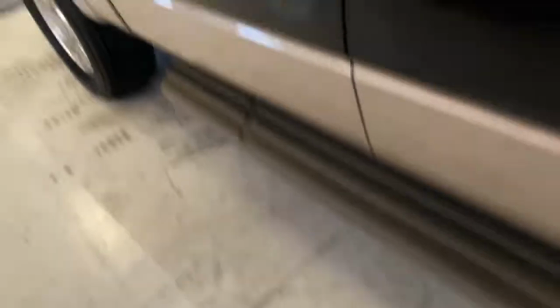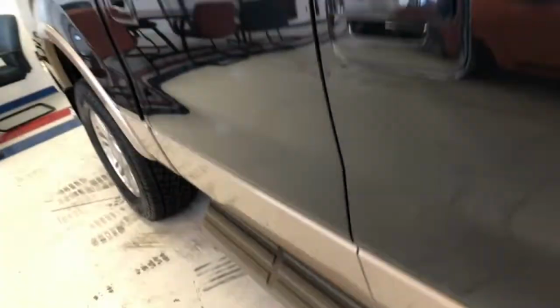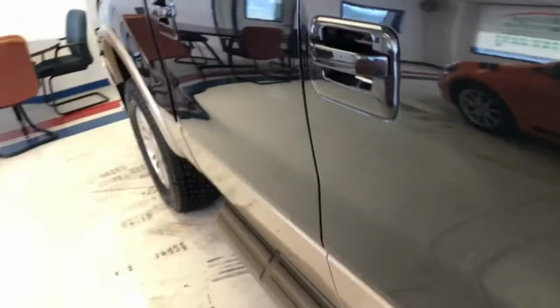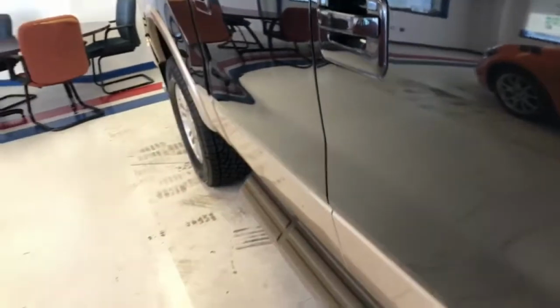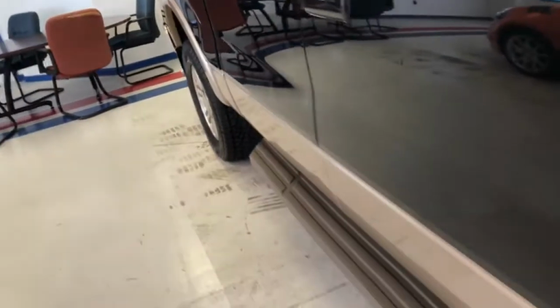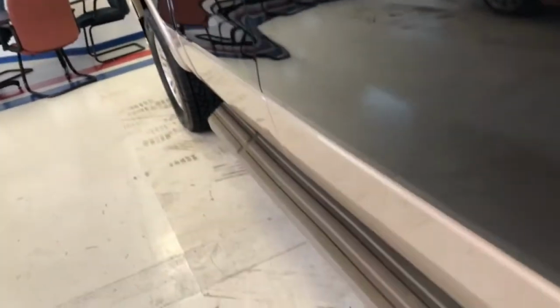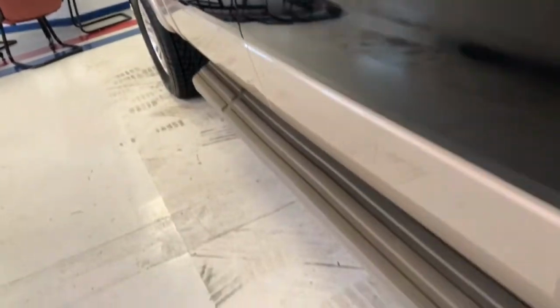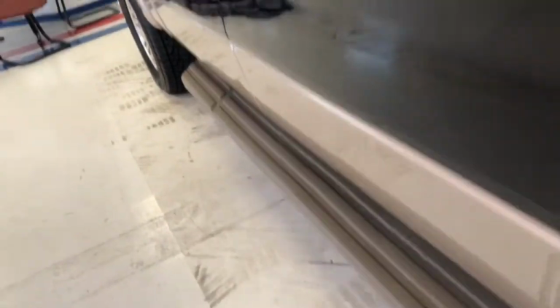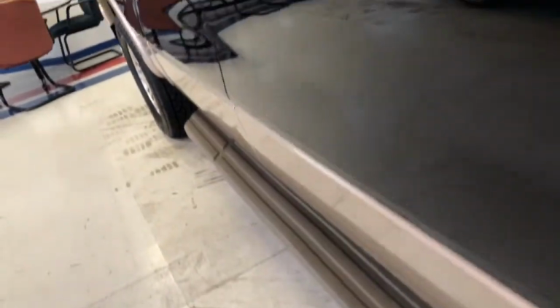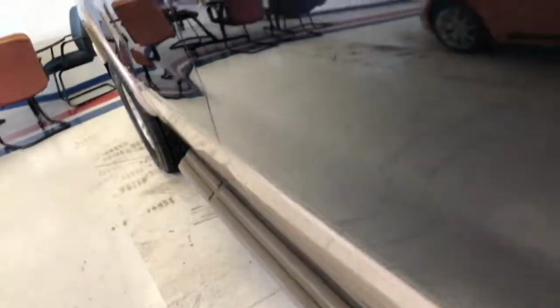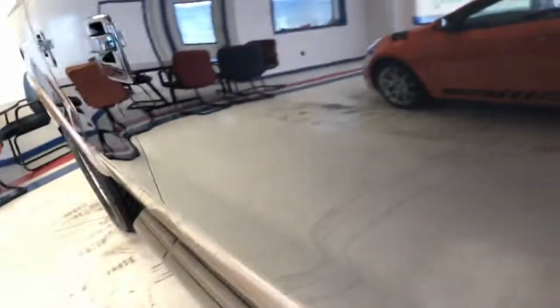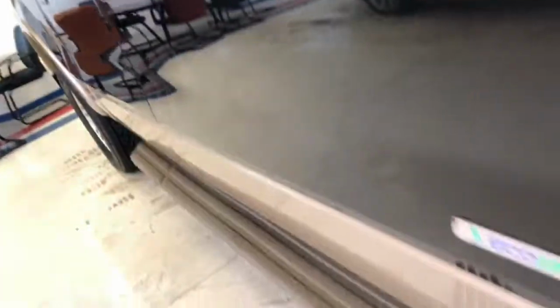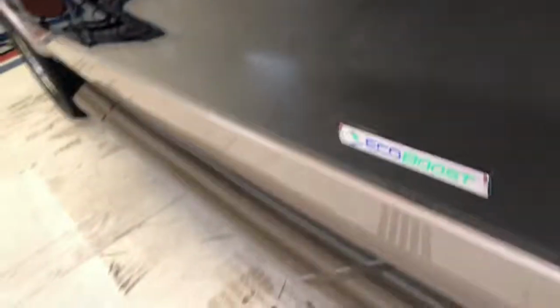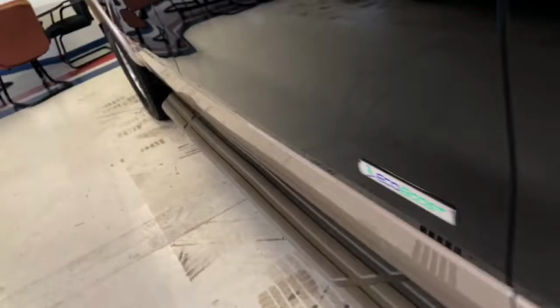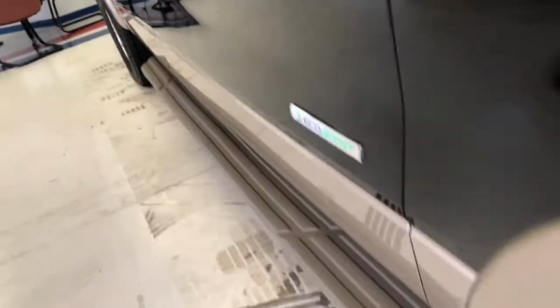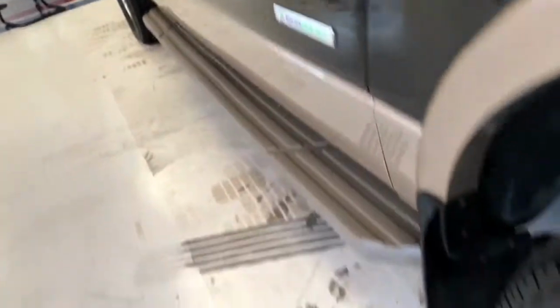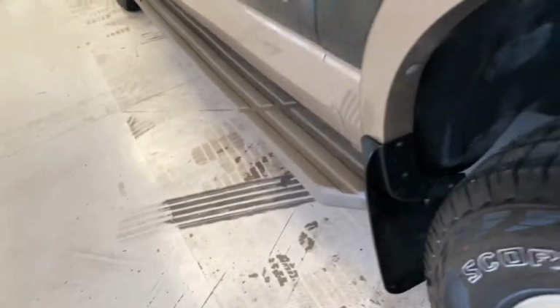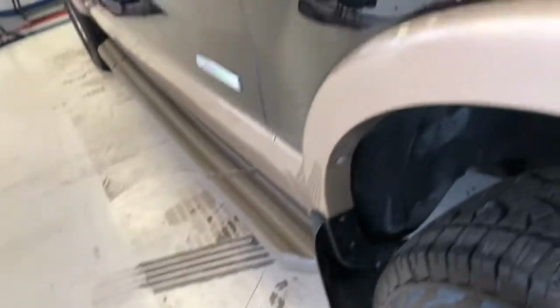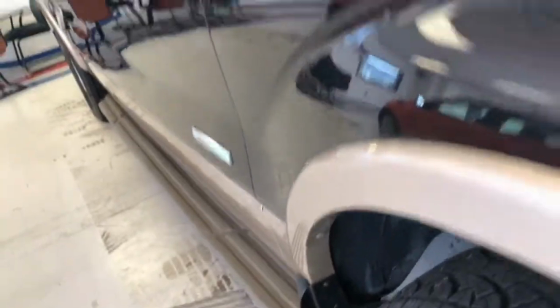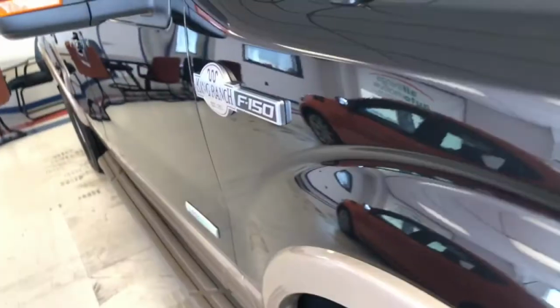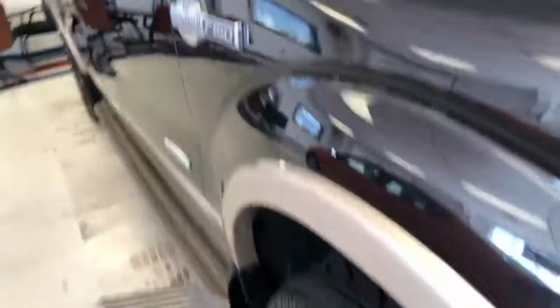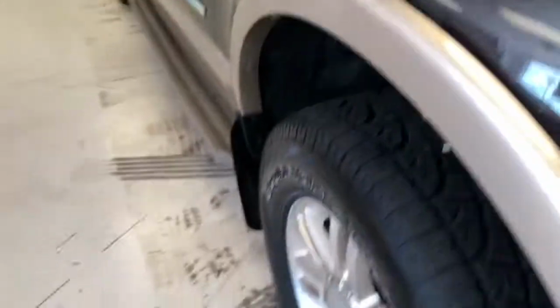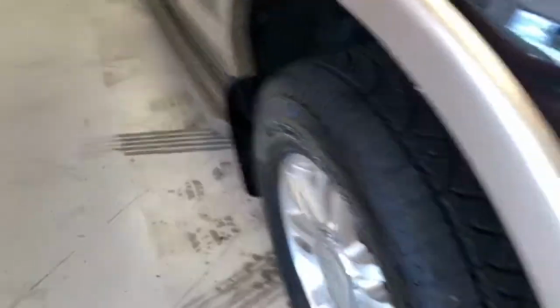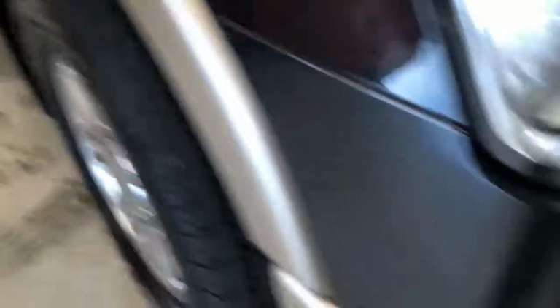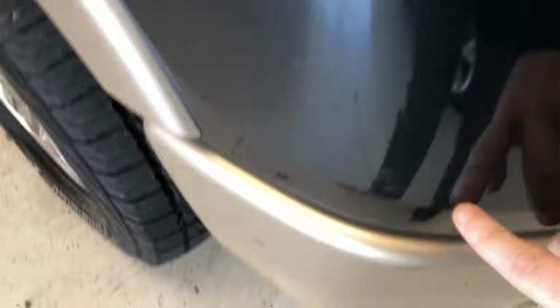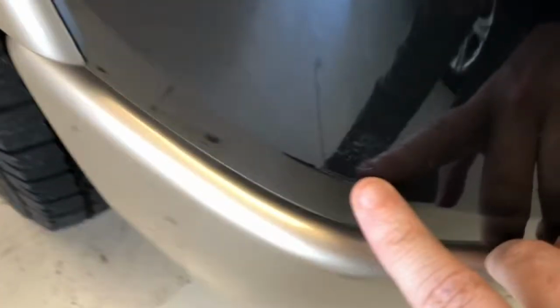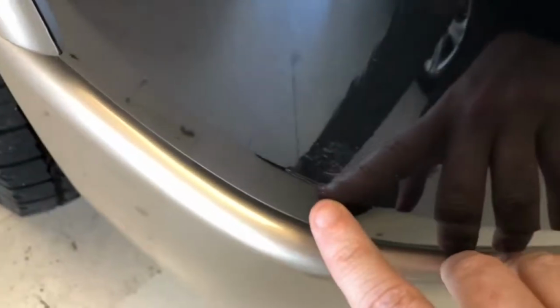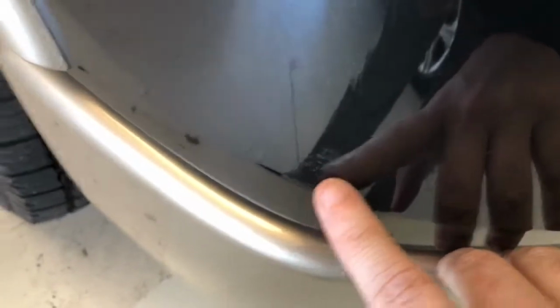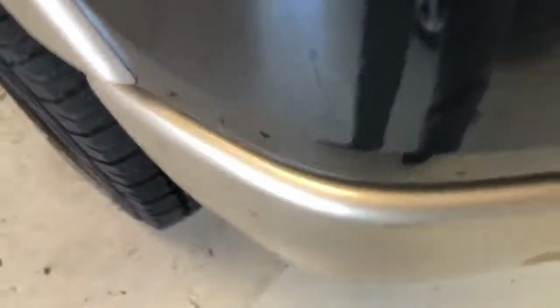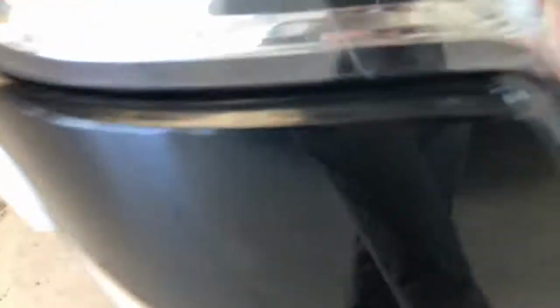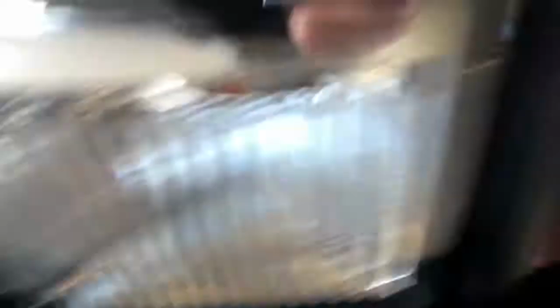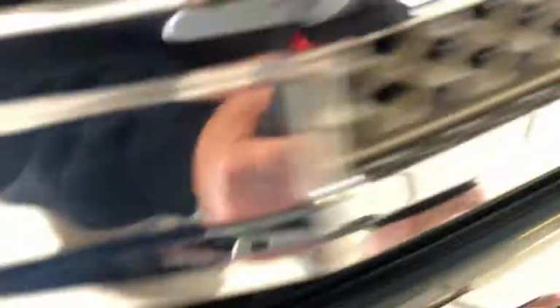Trying to catch the light, but I don't see anything in the way of dents on this passenger side either. Just a couple of little stone chips and a small scuff right there on the corner.